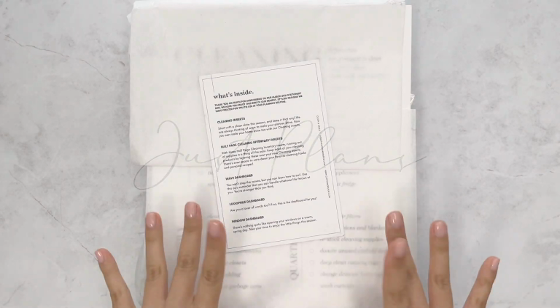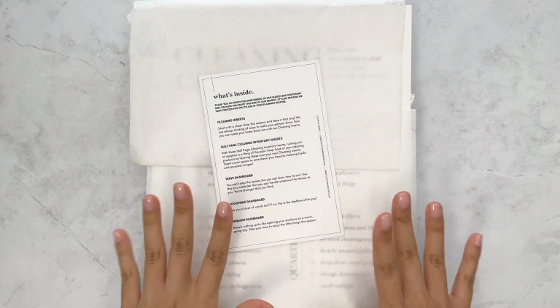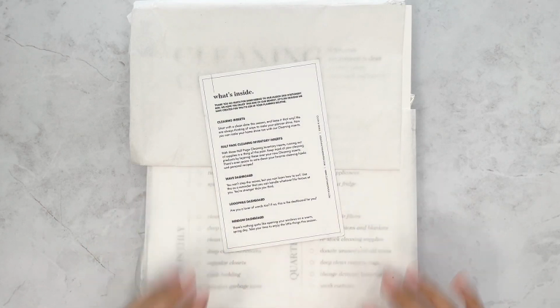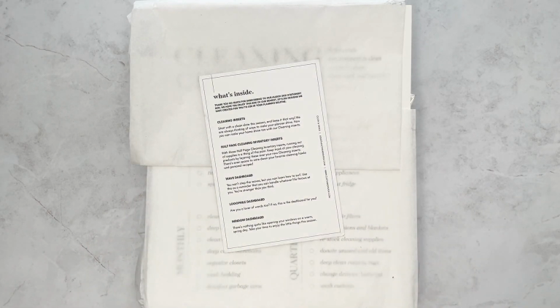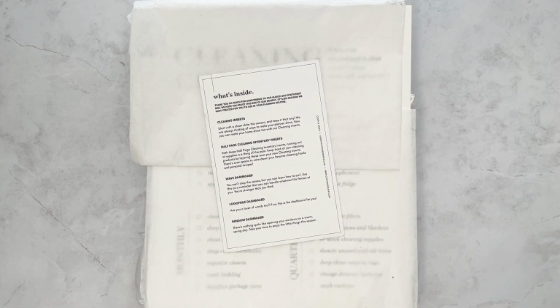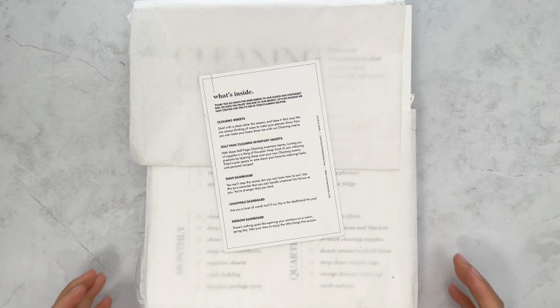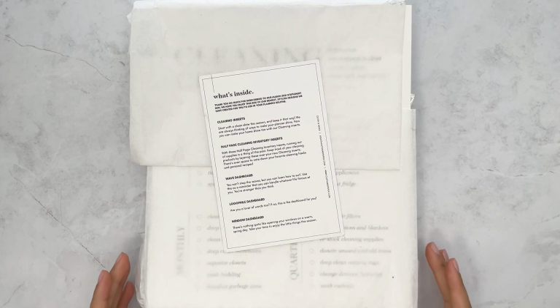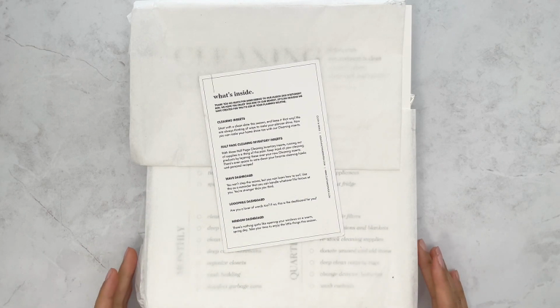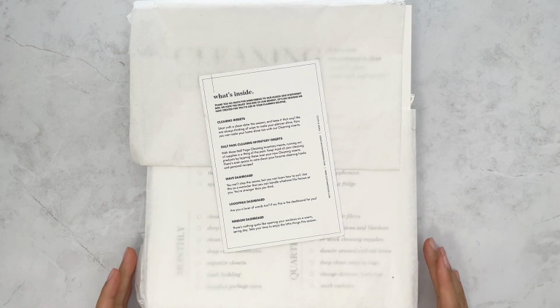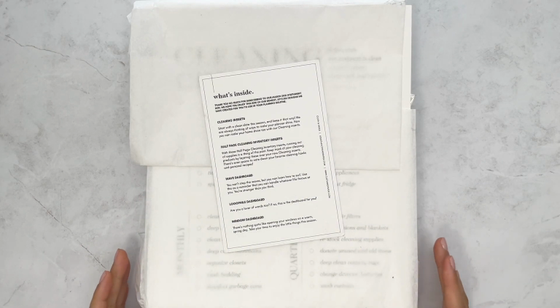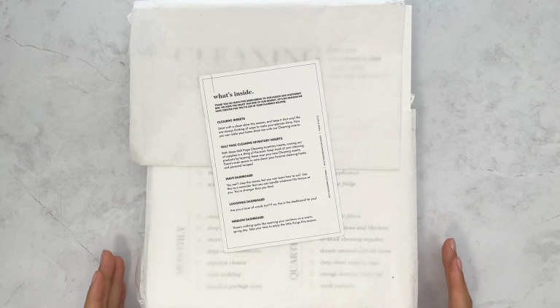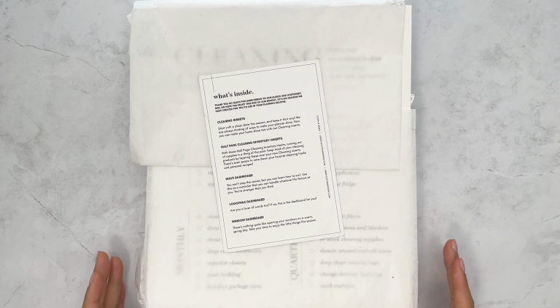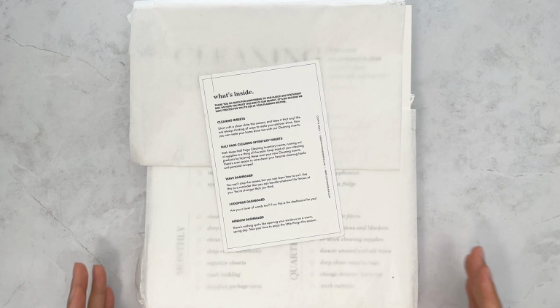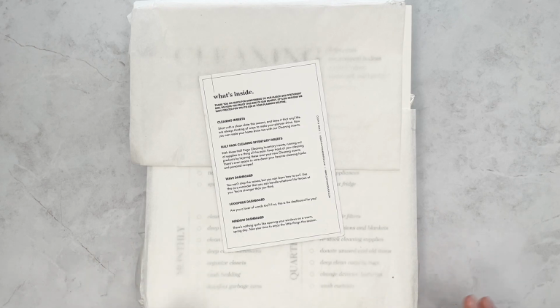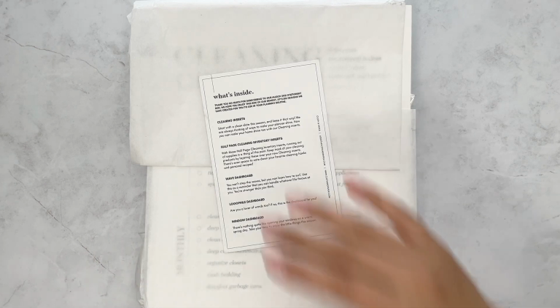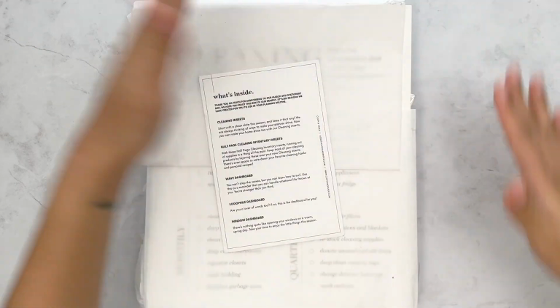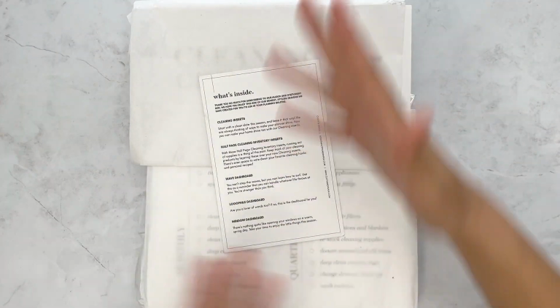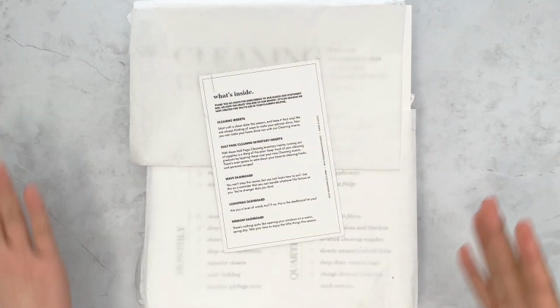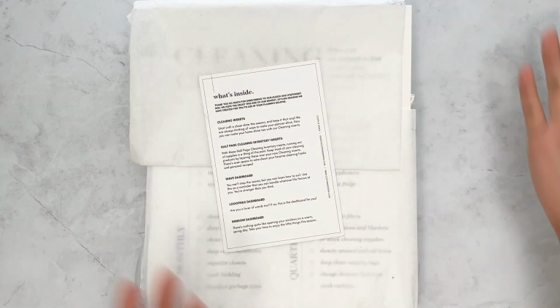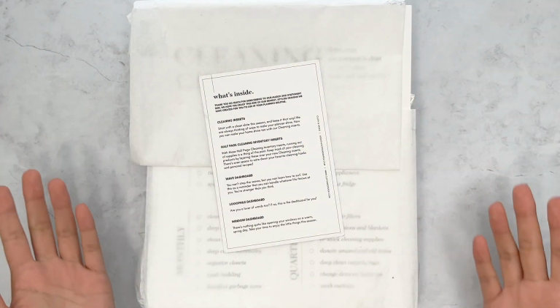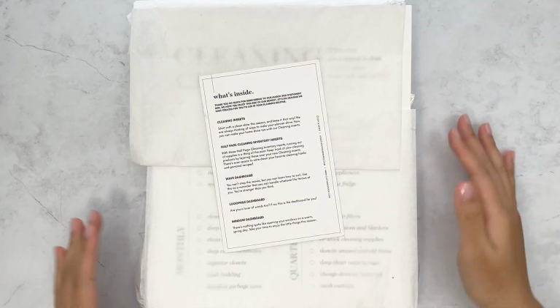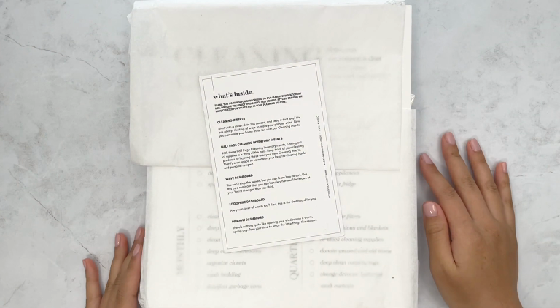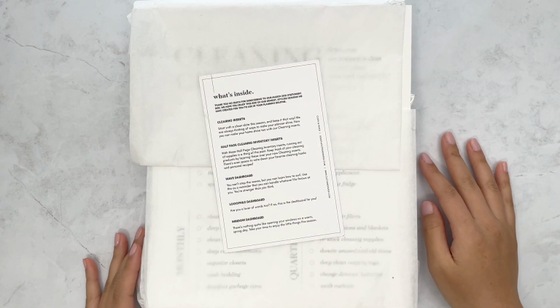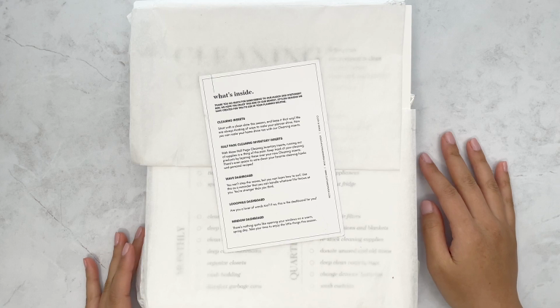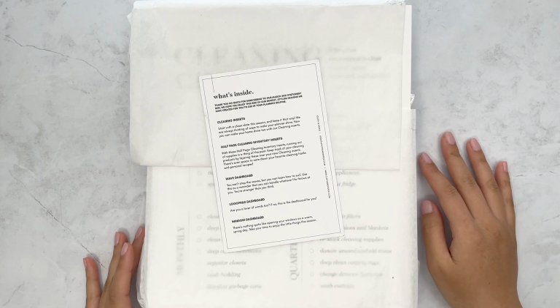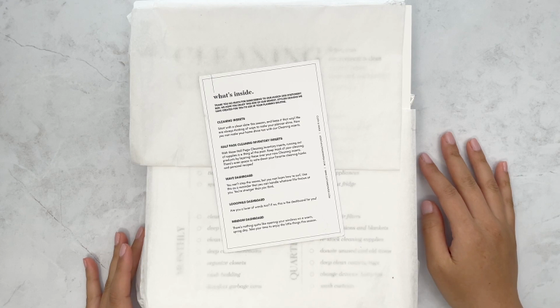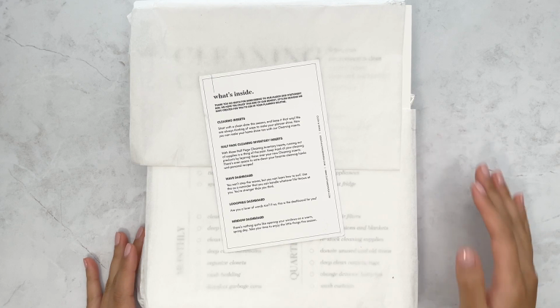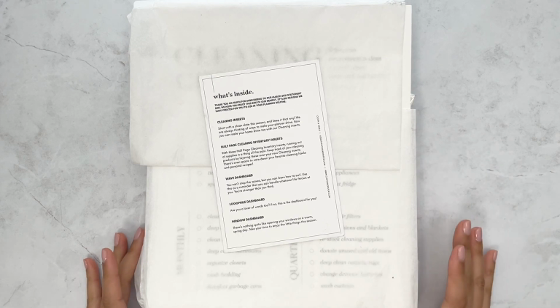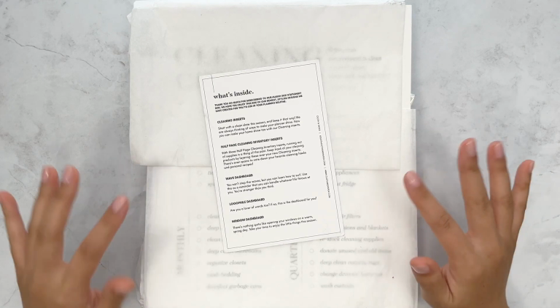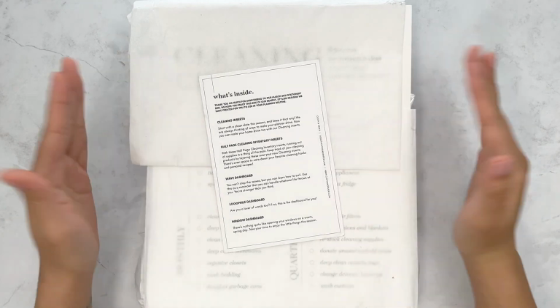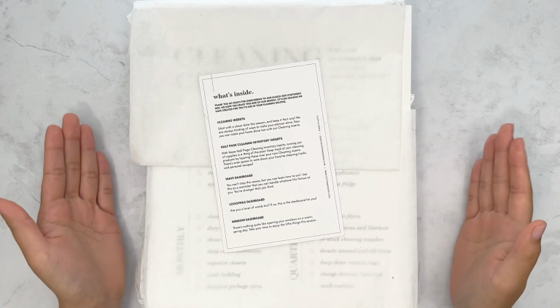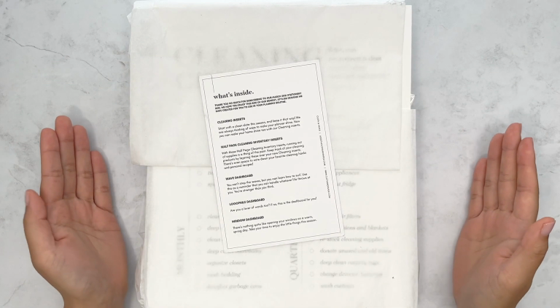Hi everyone, this is Justine from Just Plans and welcome back to another video. Today we are going to be revealing what's in the Cloth and Paper planning and stationery sub box for March 2021.